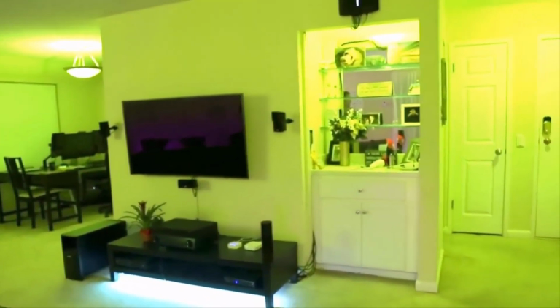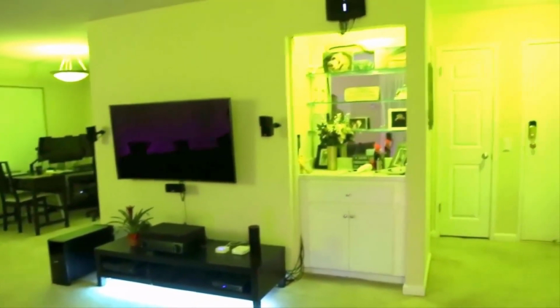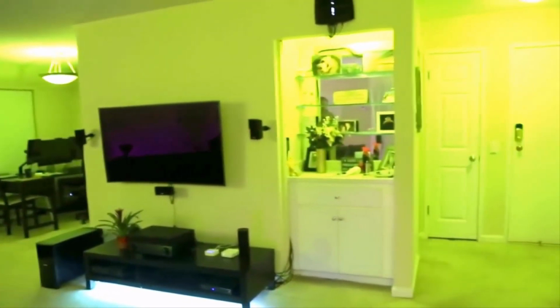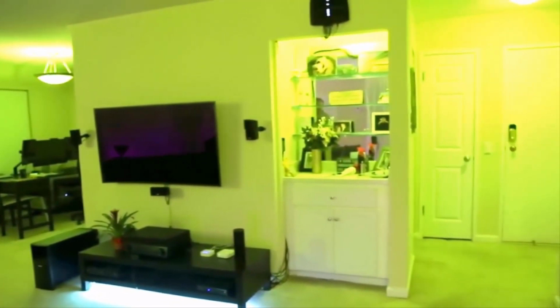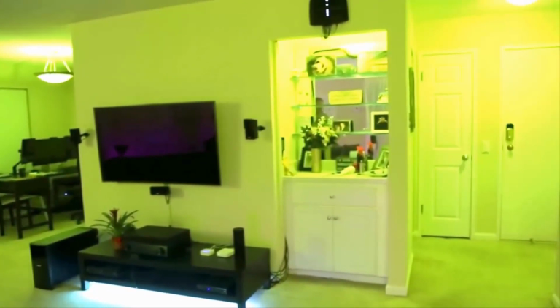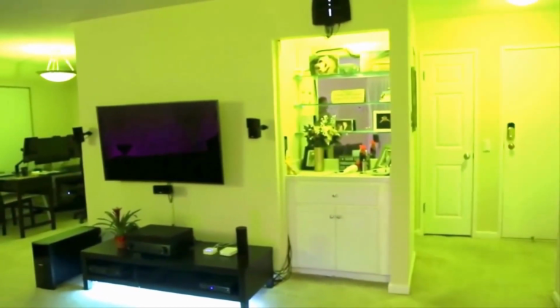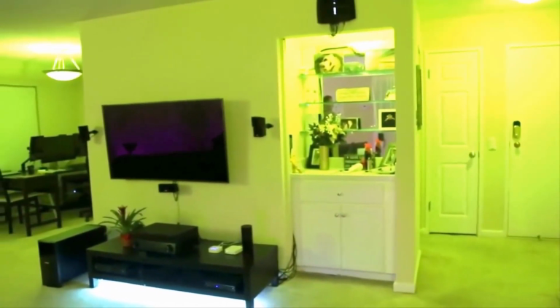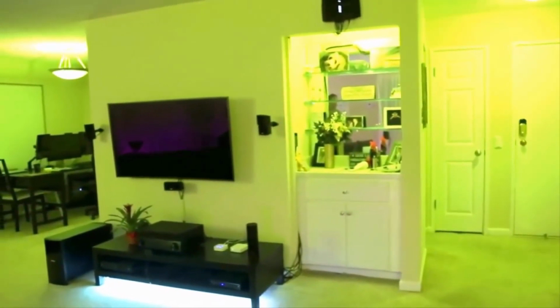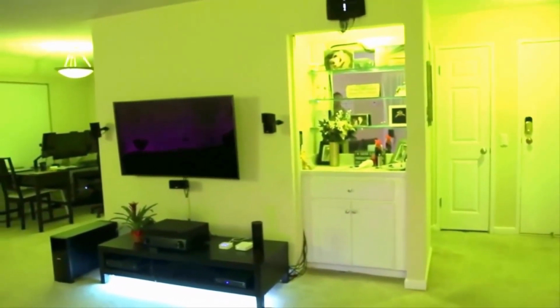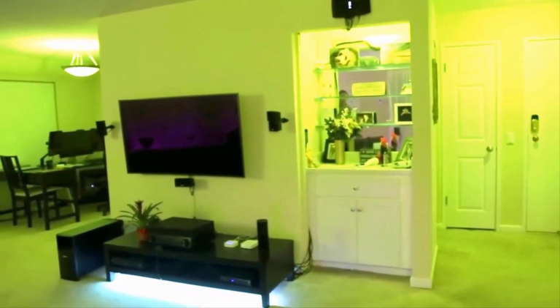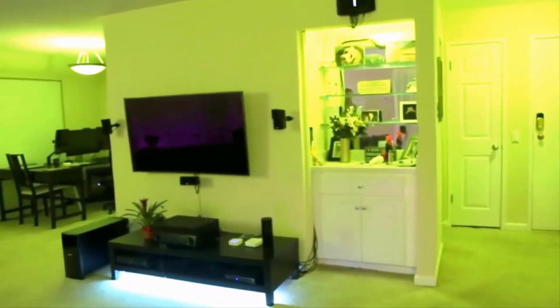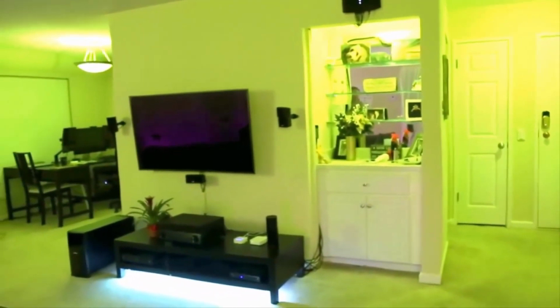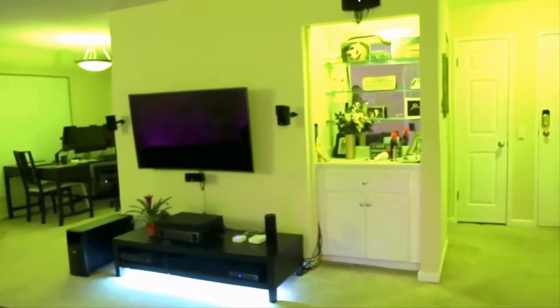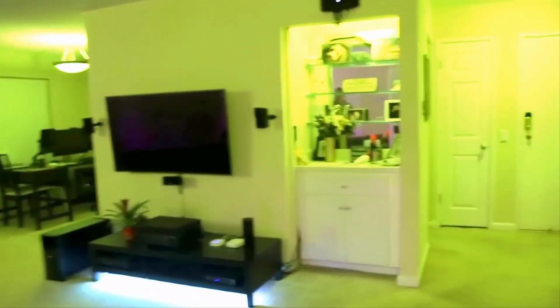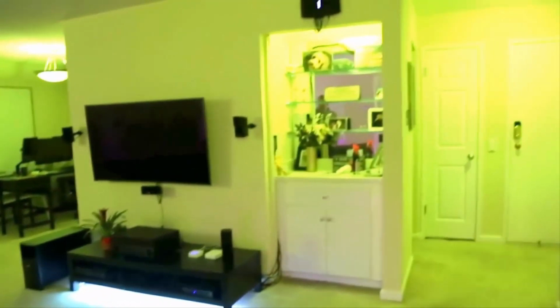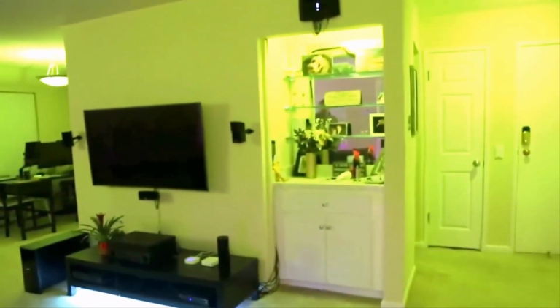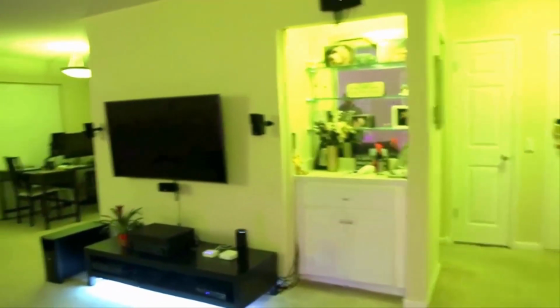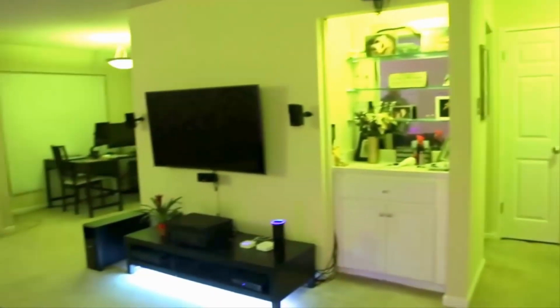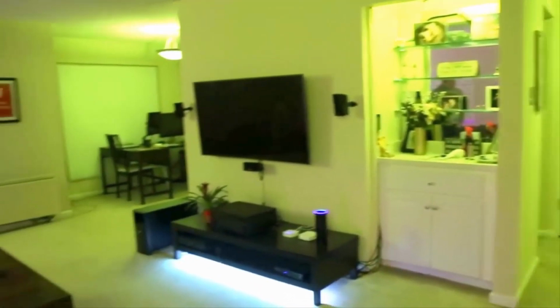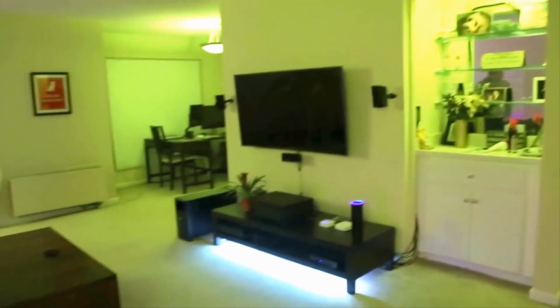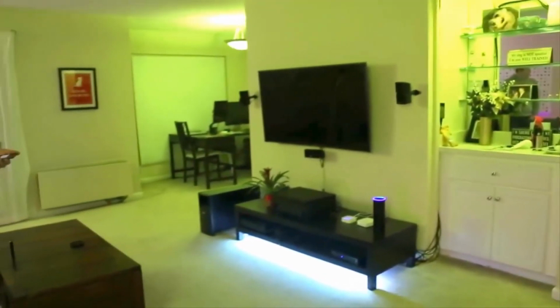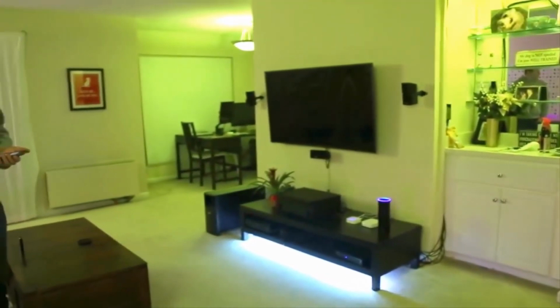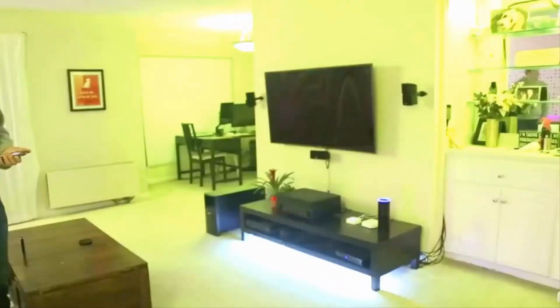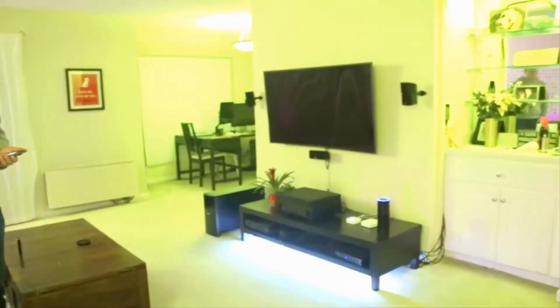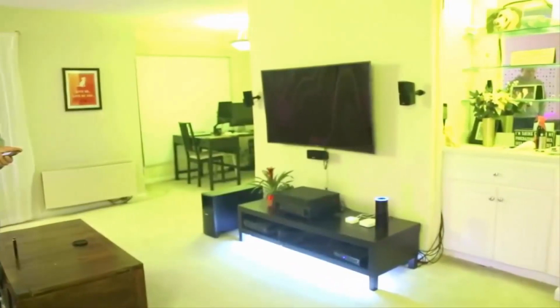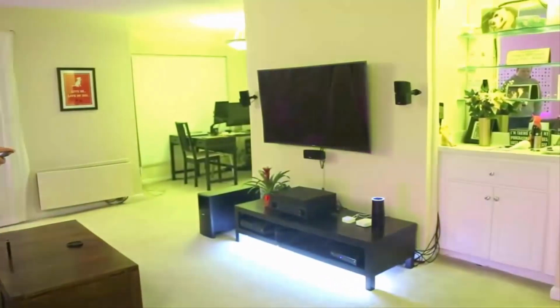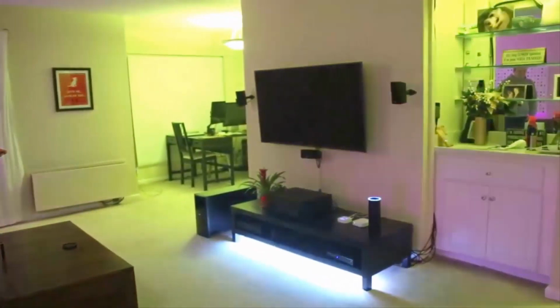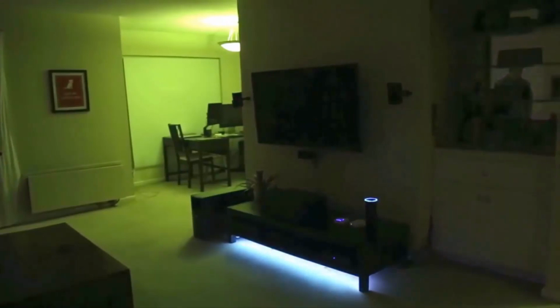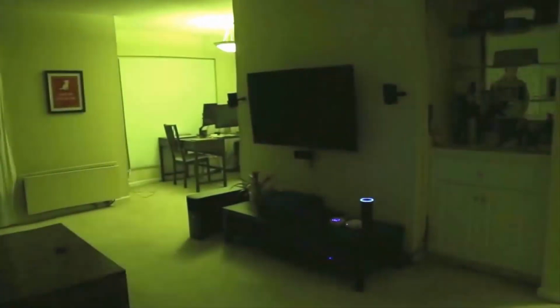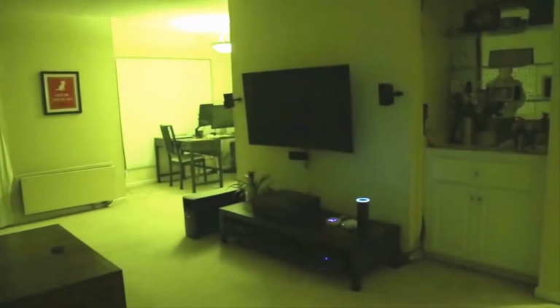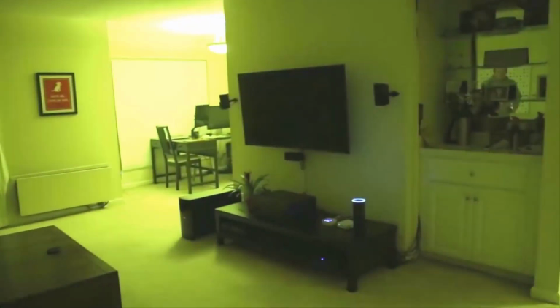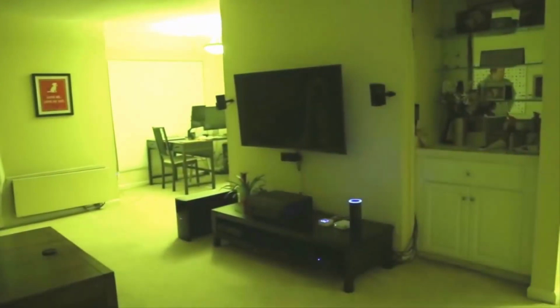The Adore Bathroom Mirror offers adjustable white light only, so while you'll be able to adjust the color temperature from cooler to warmer whites, you won't be able to throw a rainbow-colored LED light party for your morning shower singing.